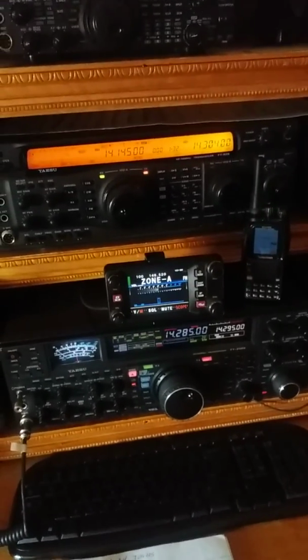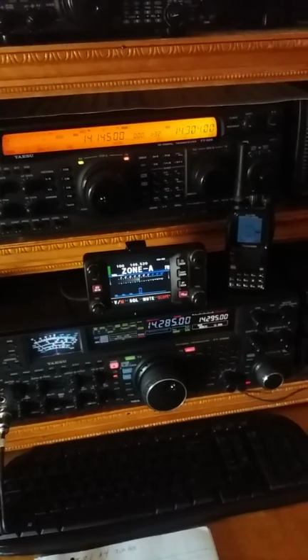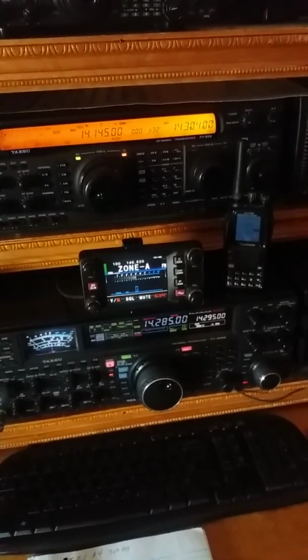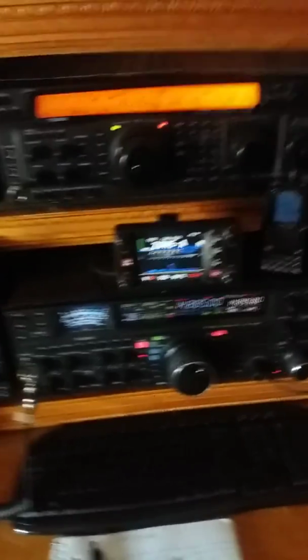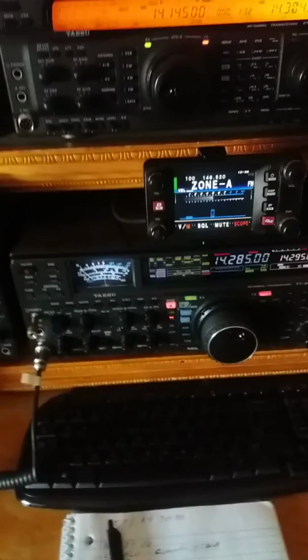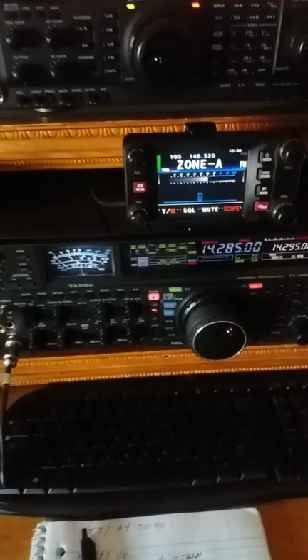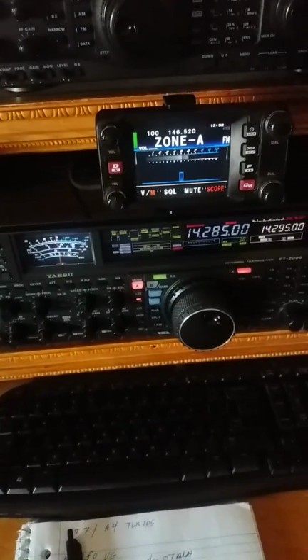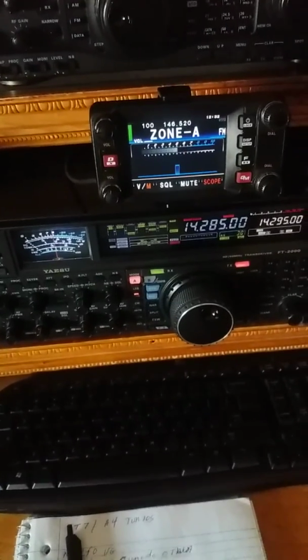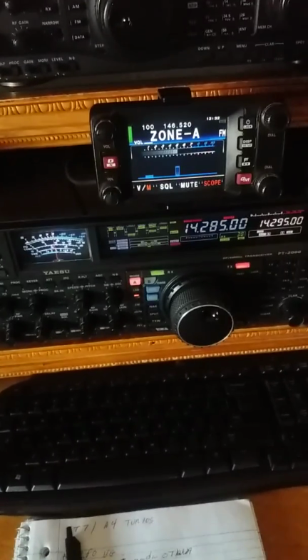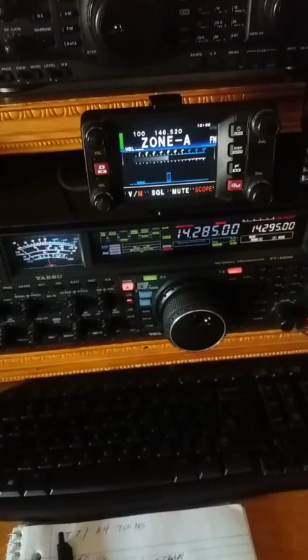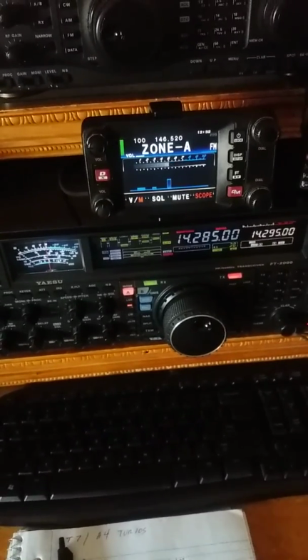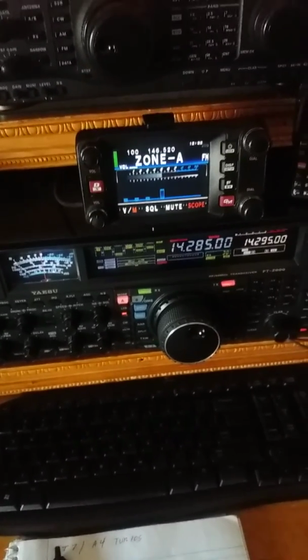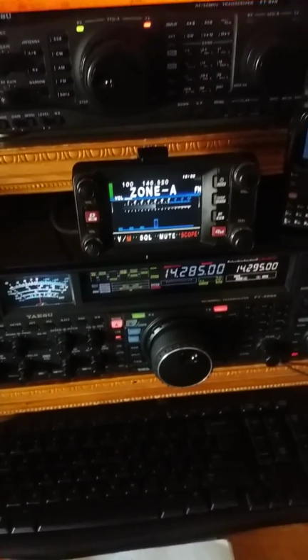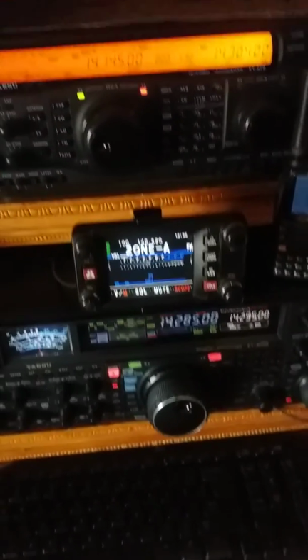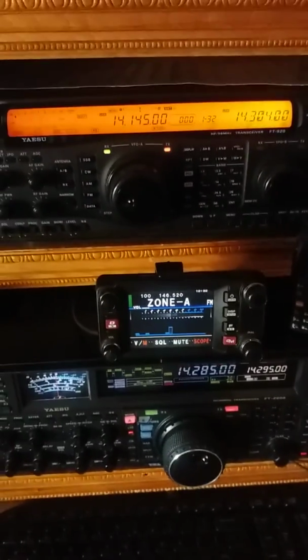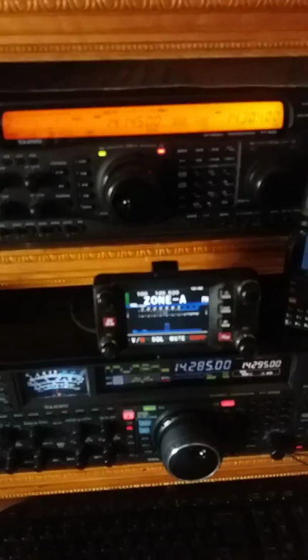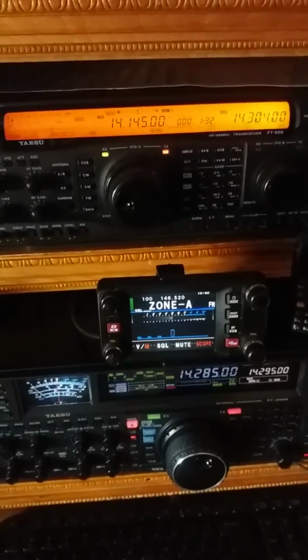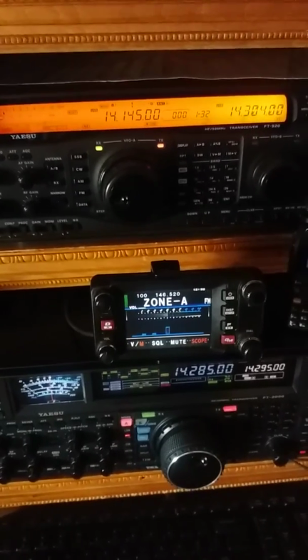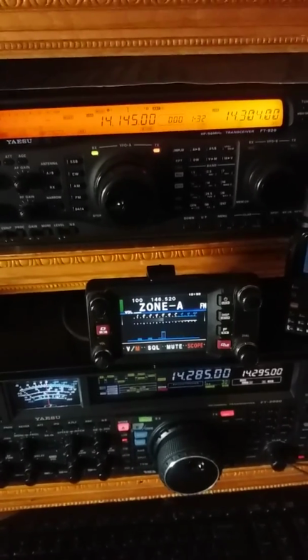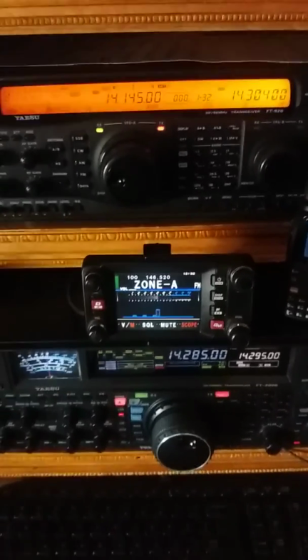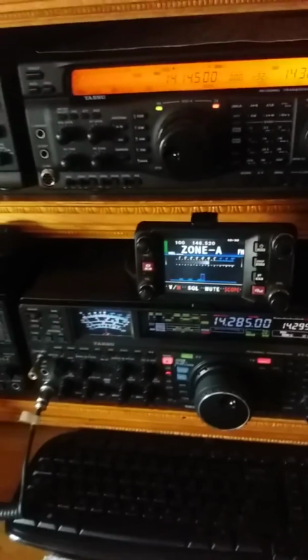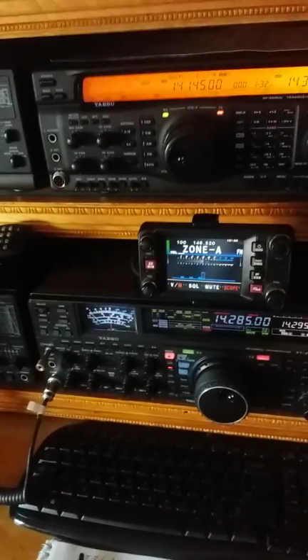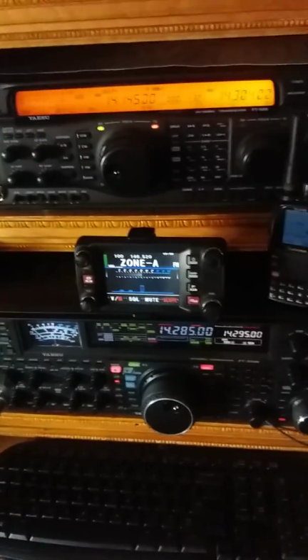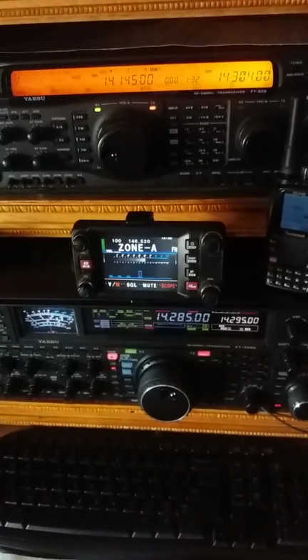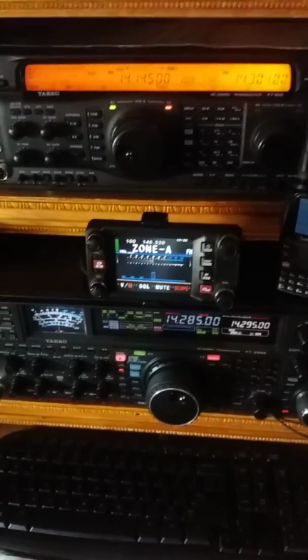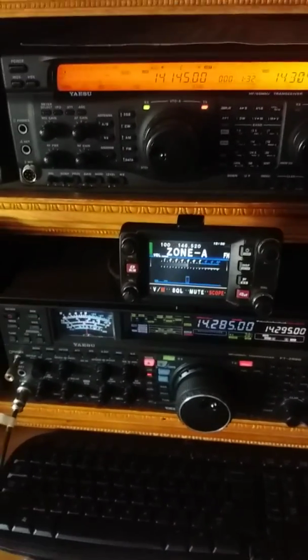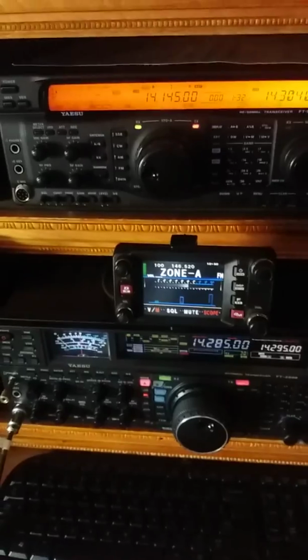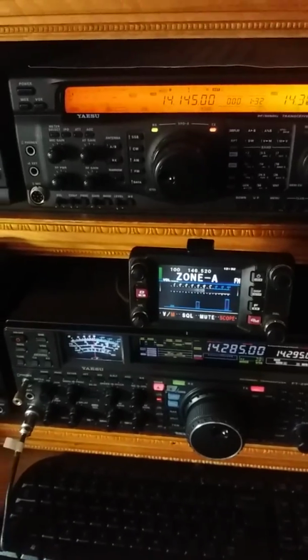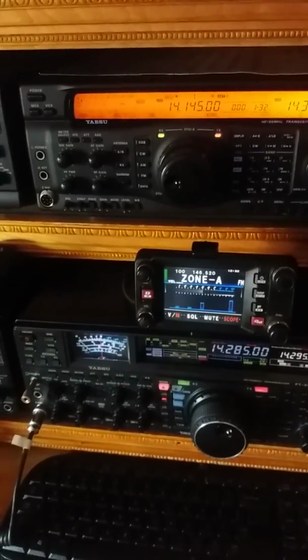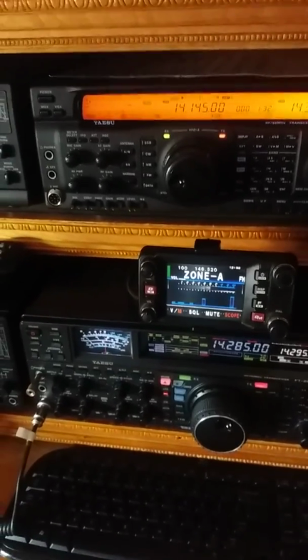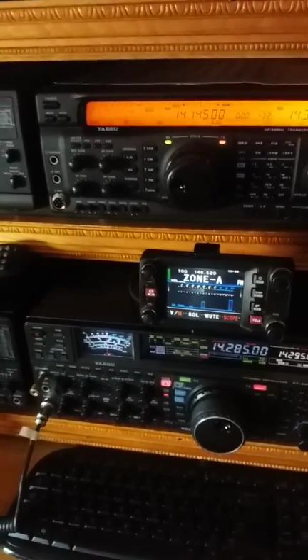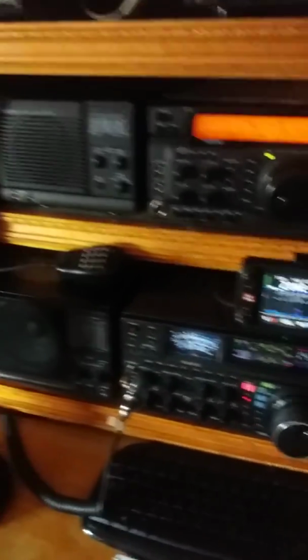We've been hanging here on 20 meters — both radios going — but we also want to show you something.